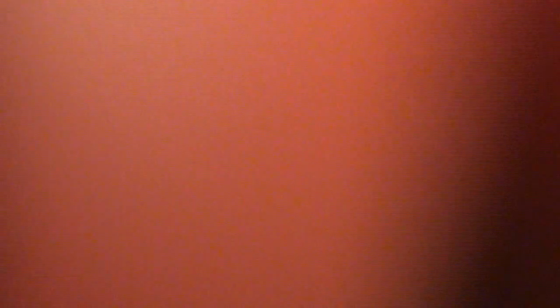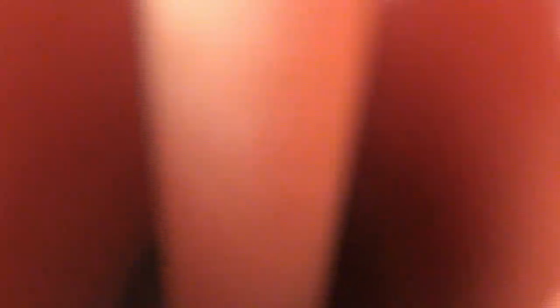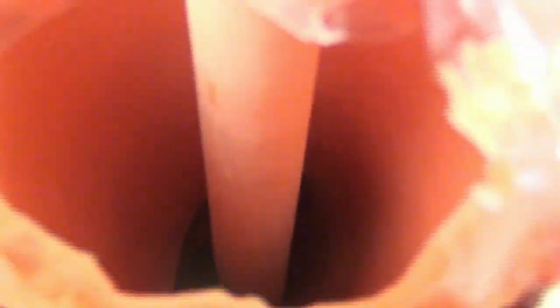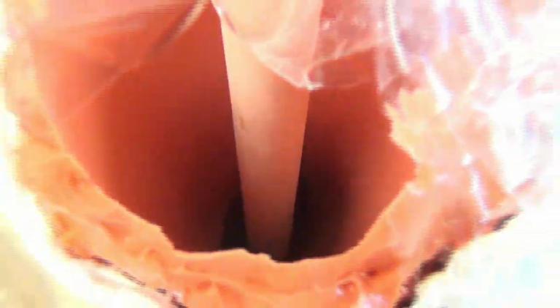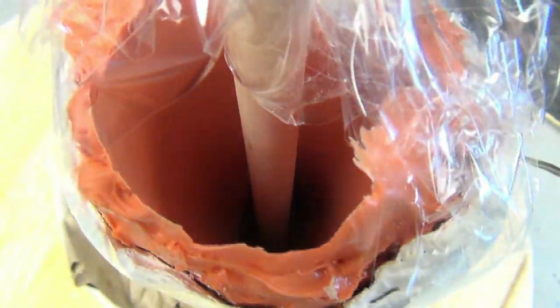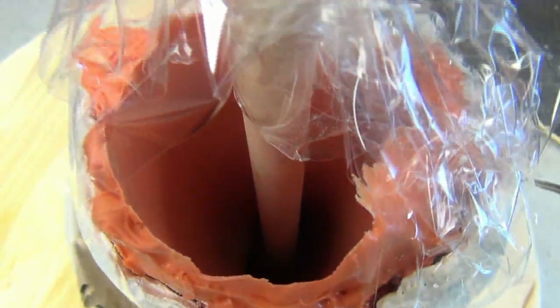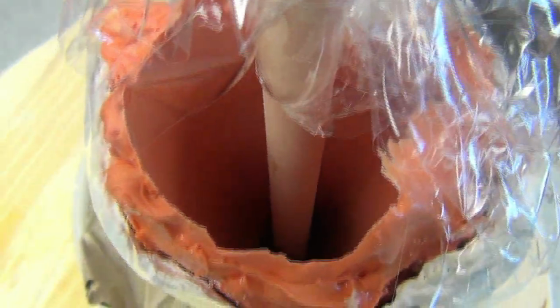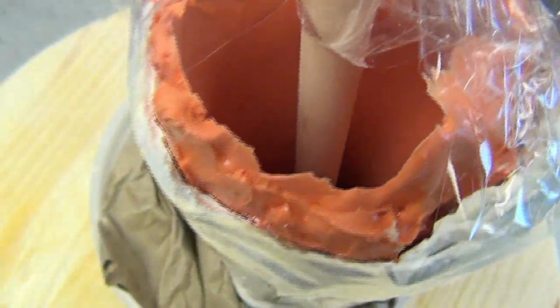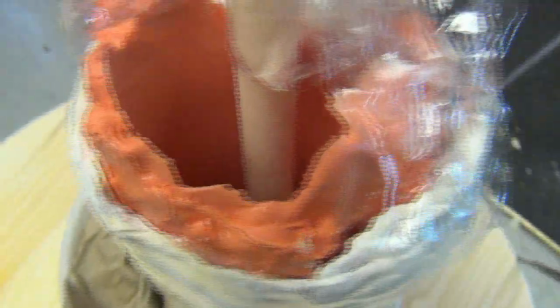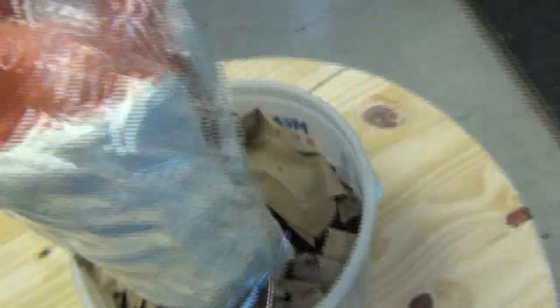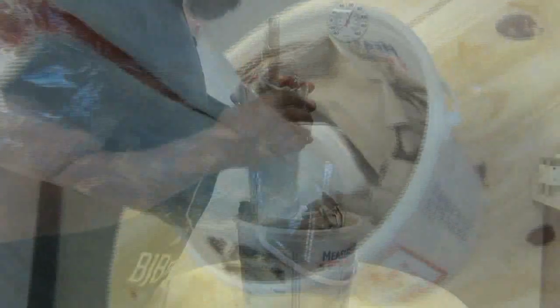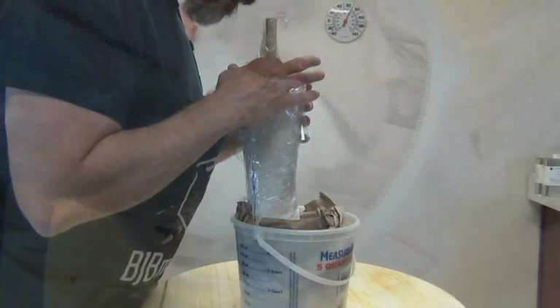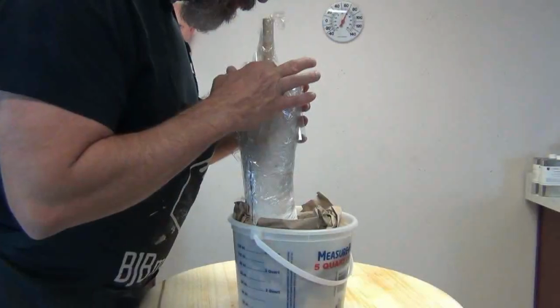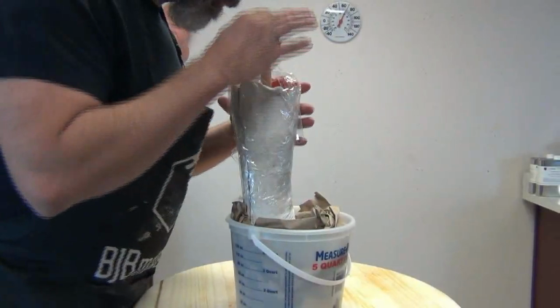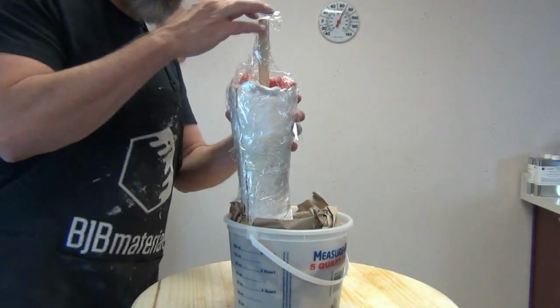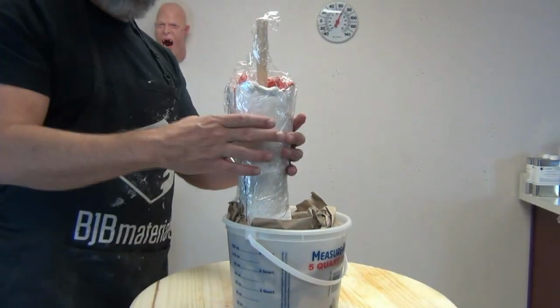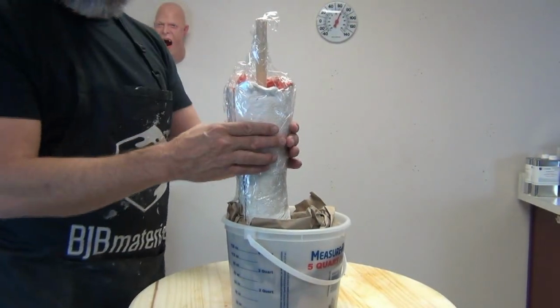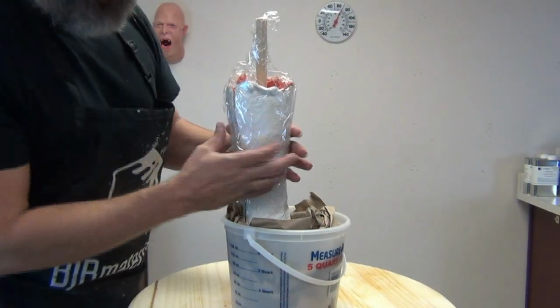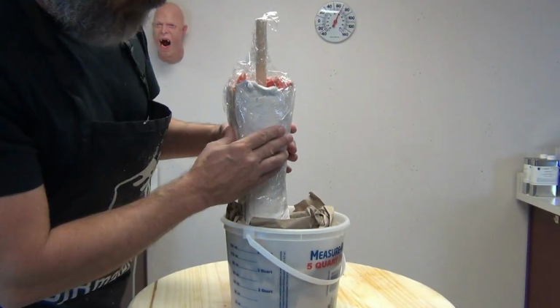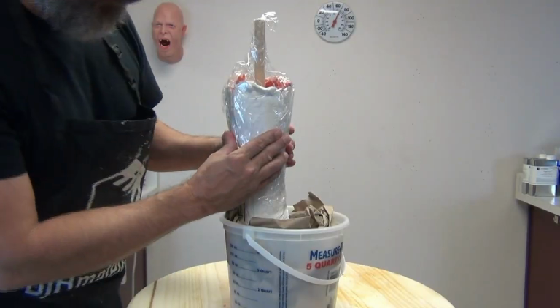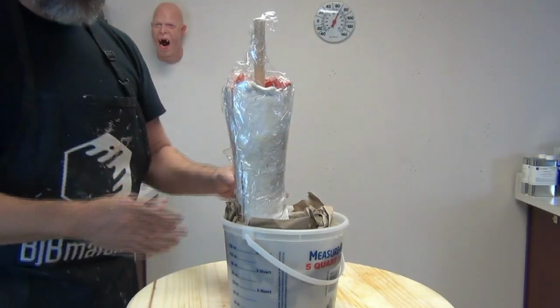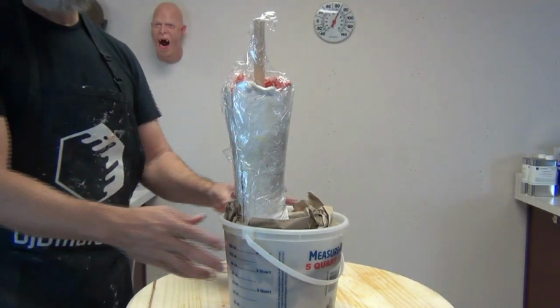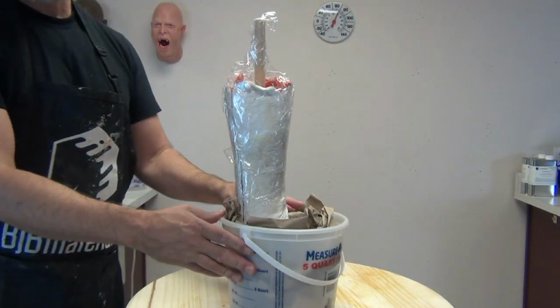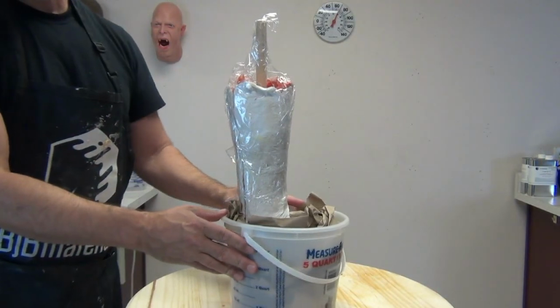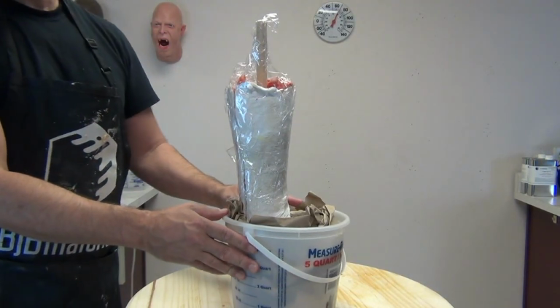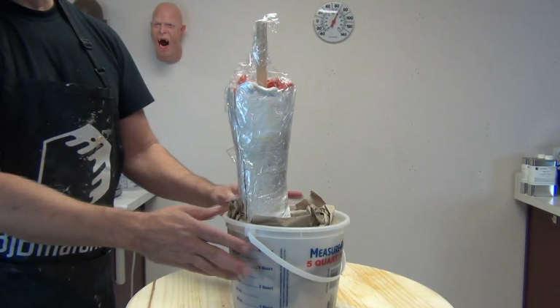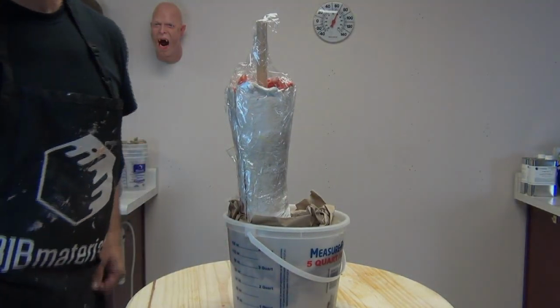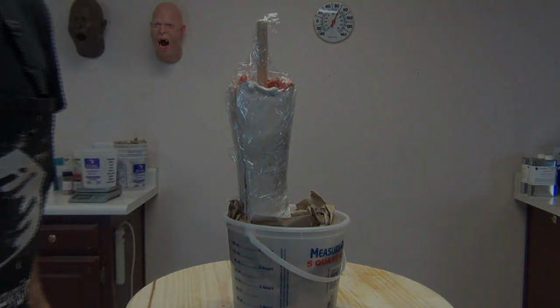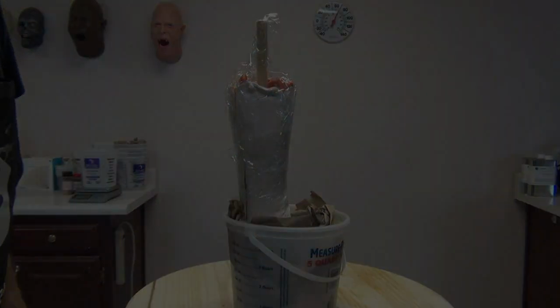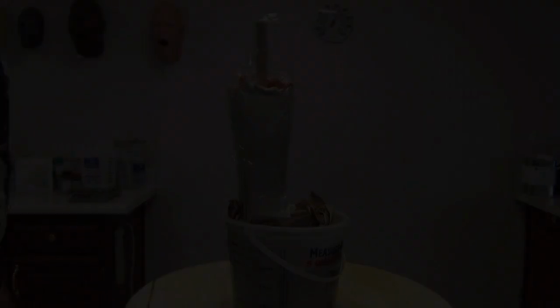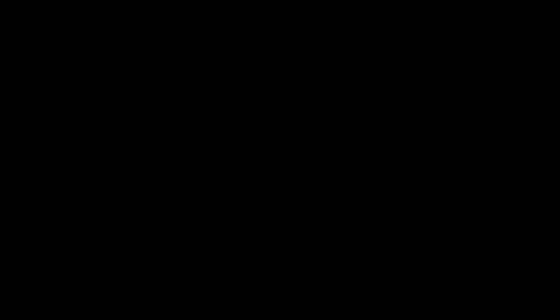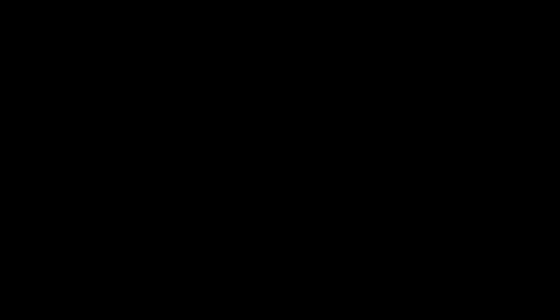Now we are ready for casting. Because this is a platinum silicone, I don't need any mold release for this. But it's really important to make sure that if you are using an armature for bone material or anything, make sure that doesn't touch the sides of the mold.